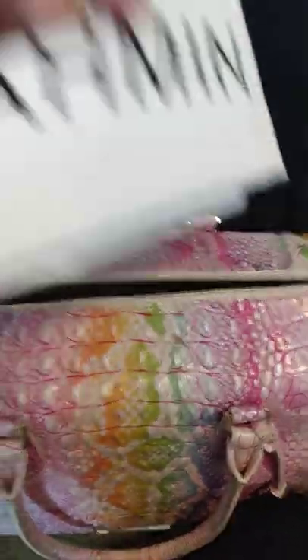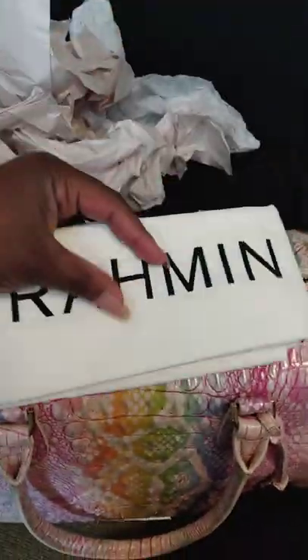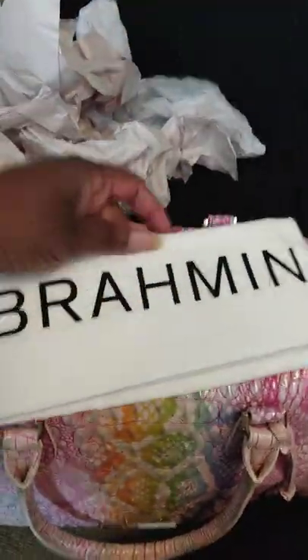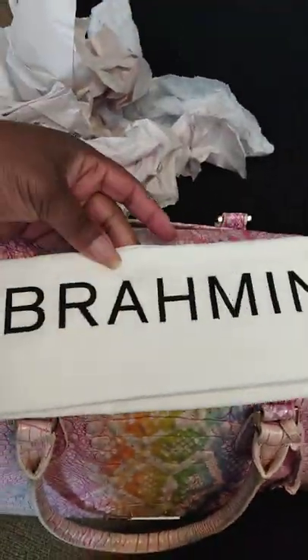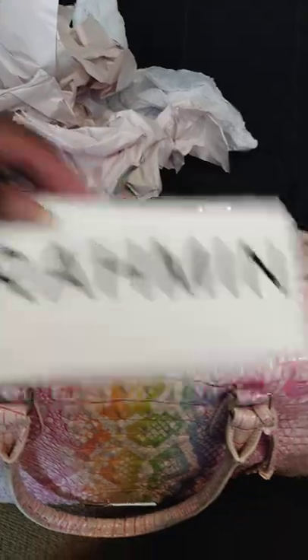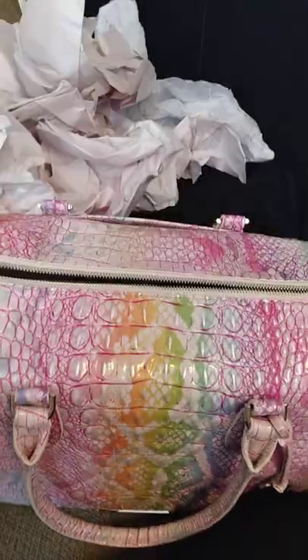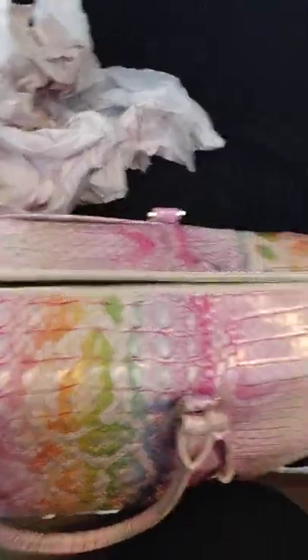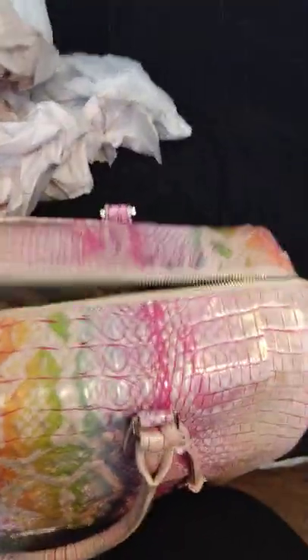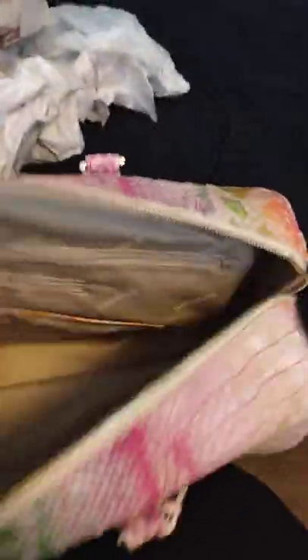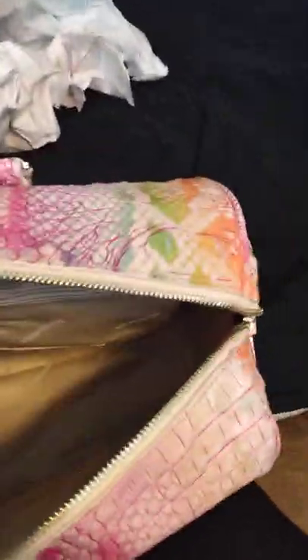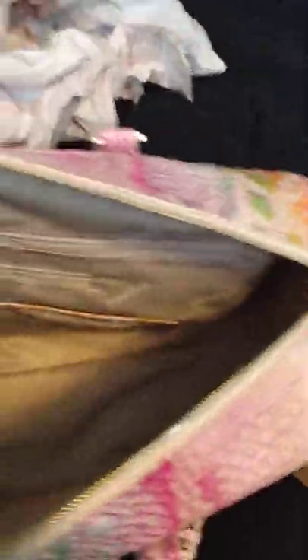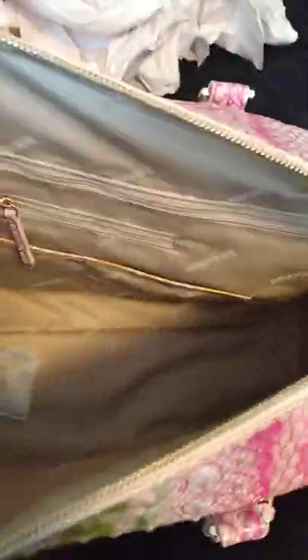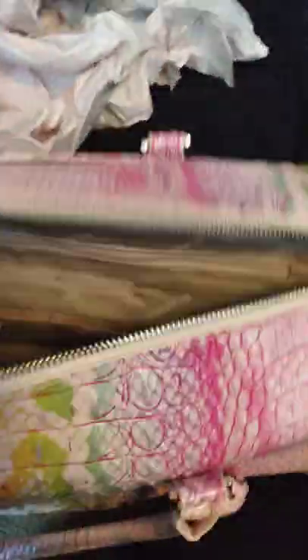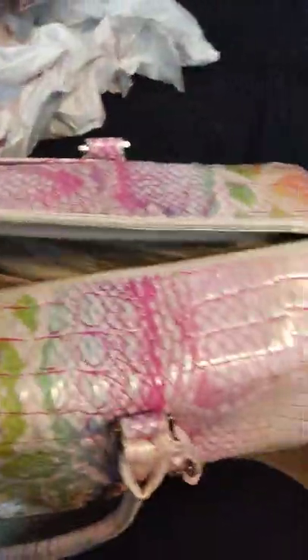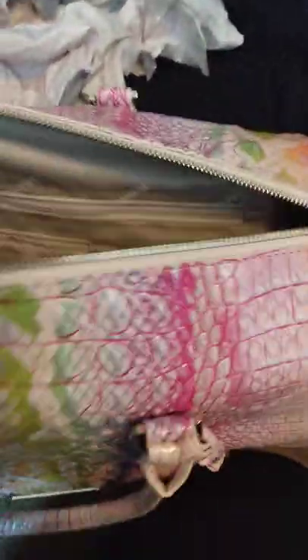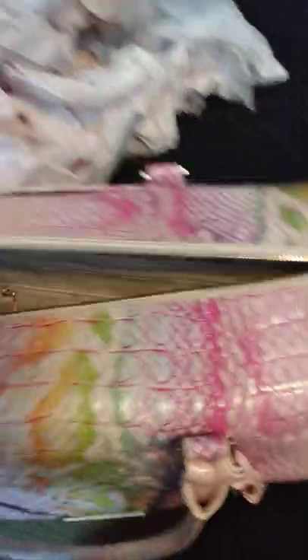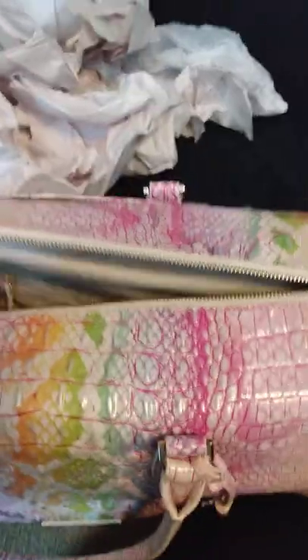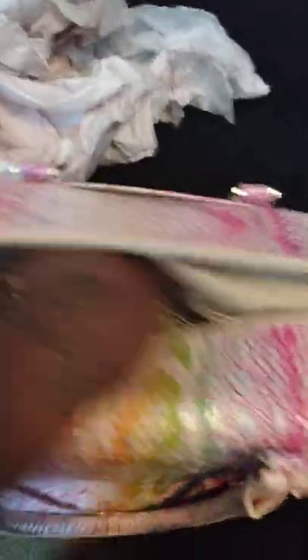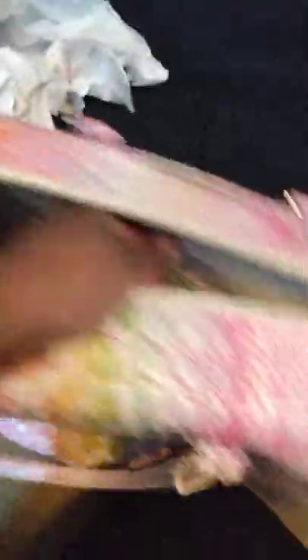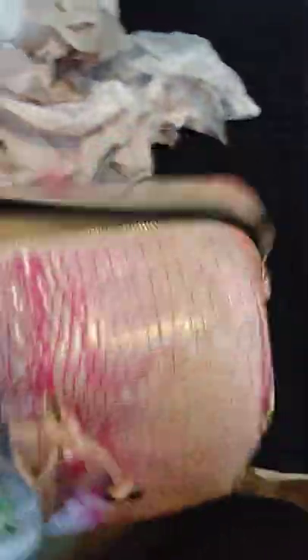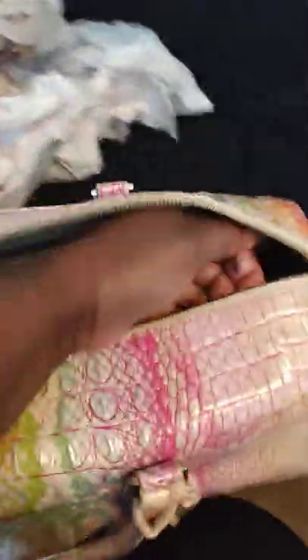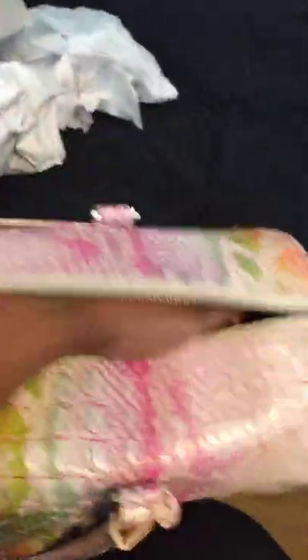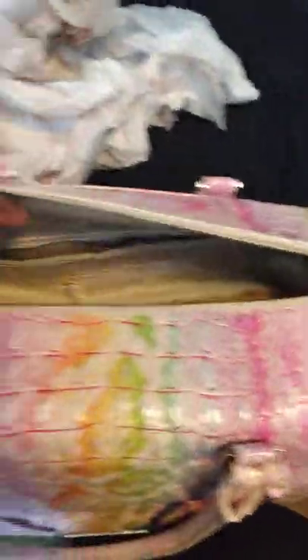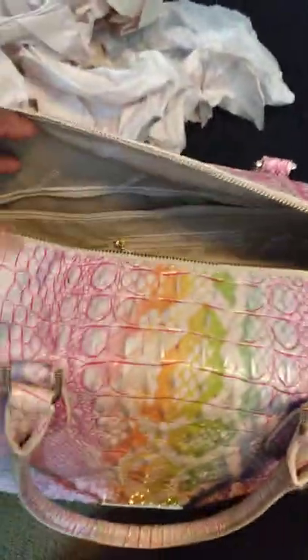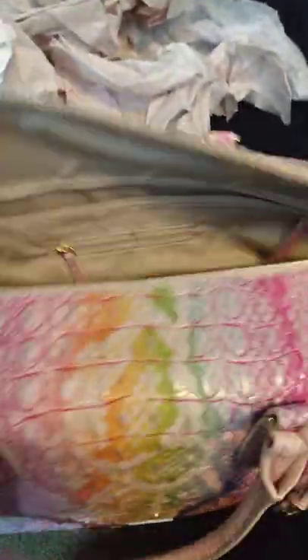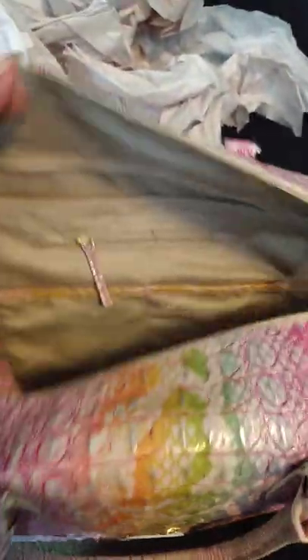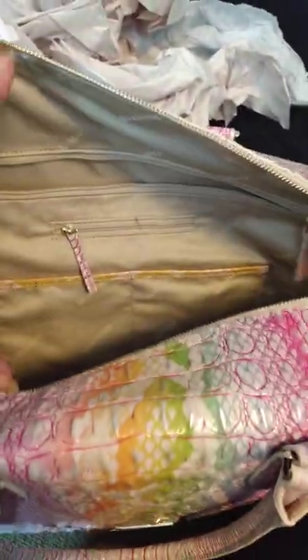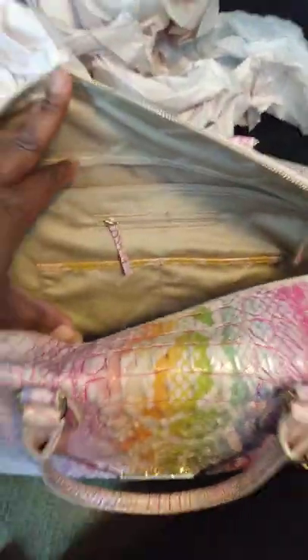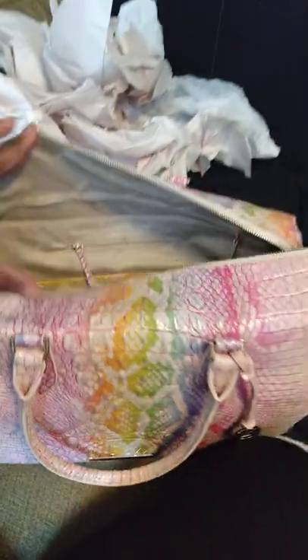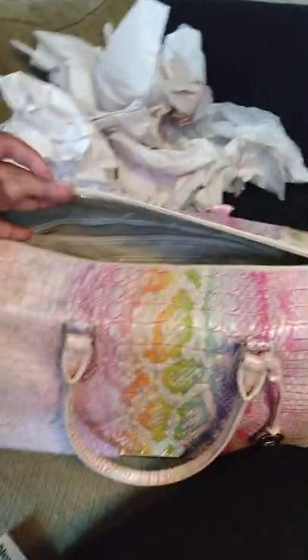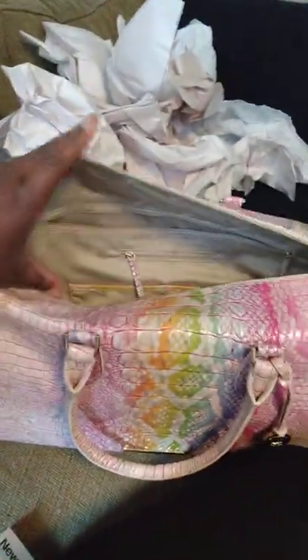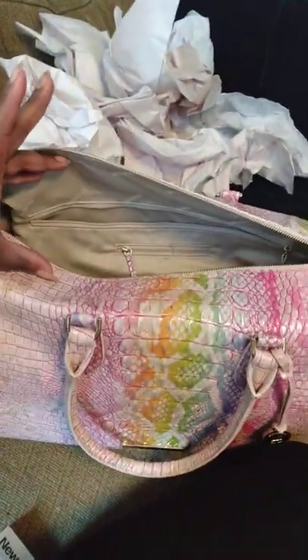This feels nice. There's the dust bag. It's a nice bag. This is my very first Brahmin bag — I never saw one that I really, really loved before until I saw this one.